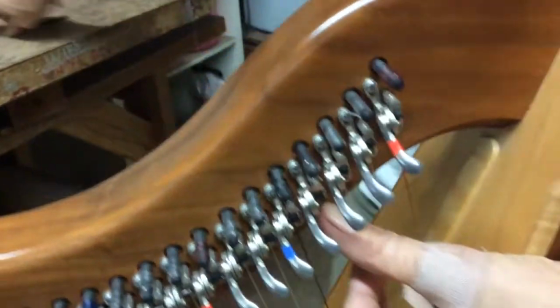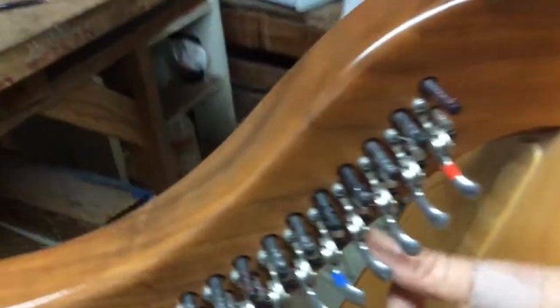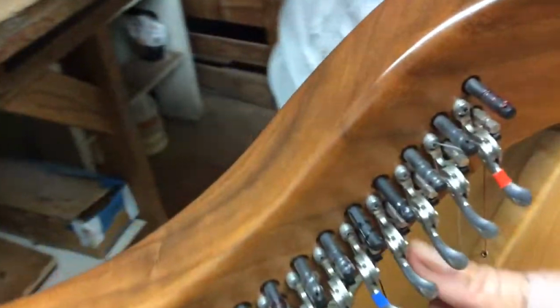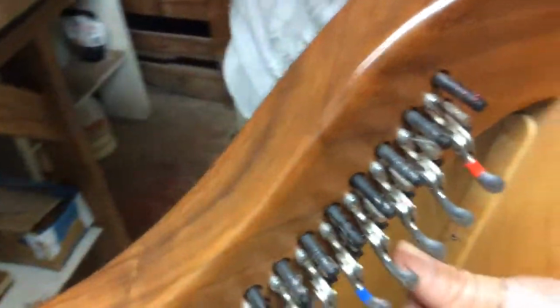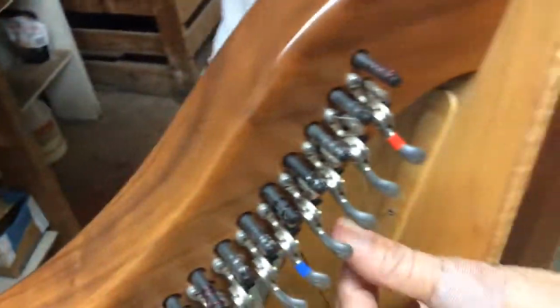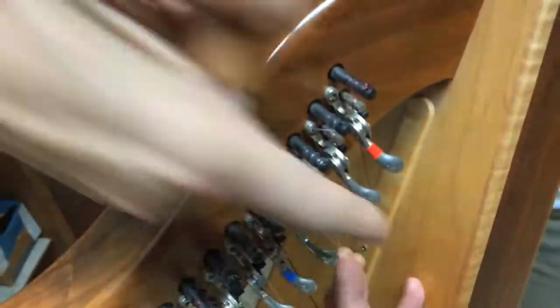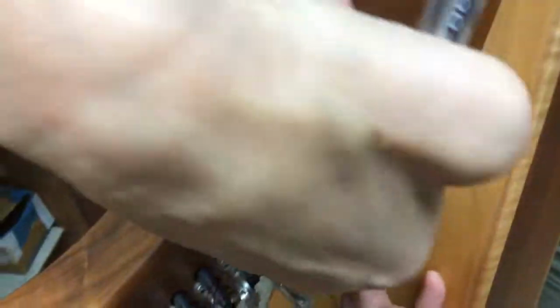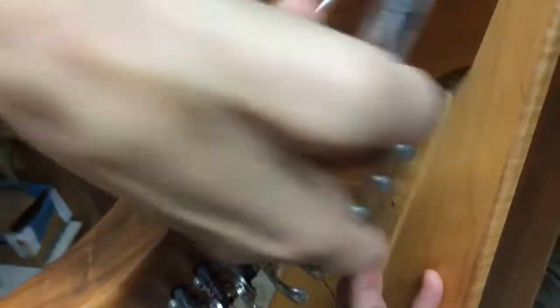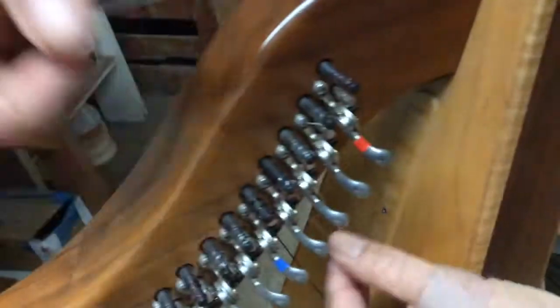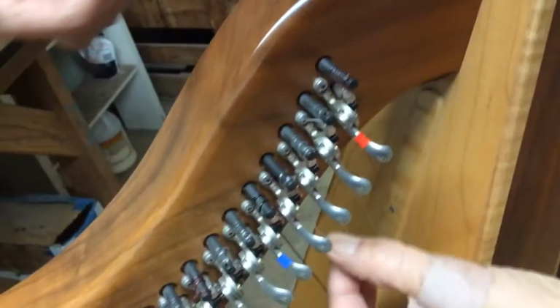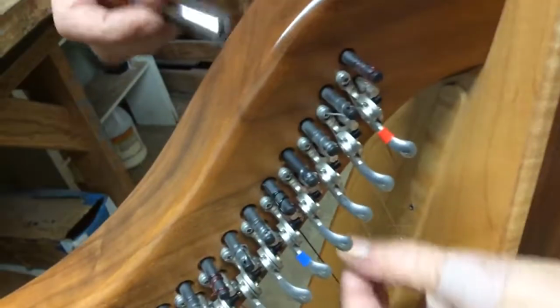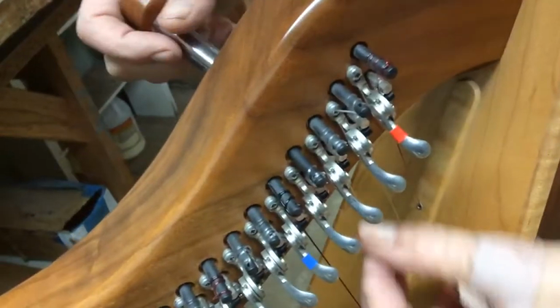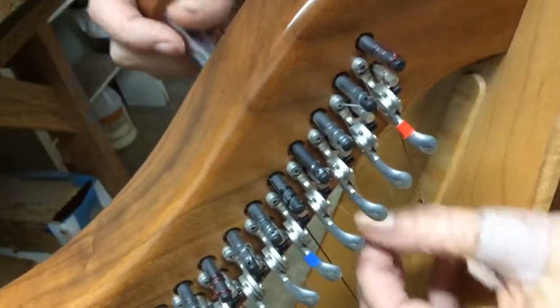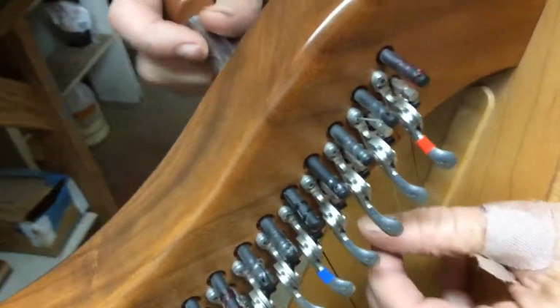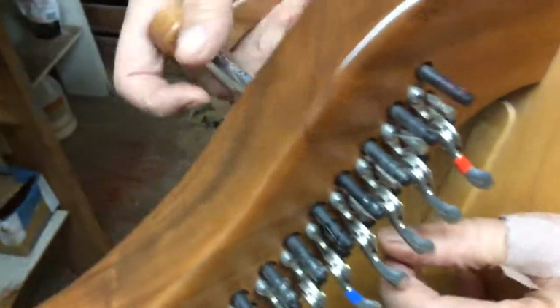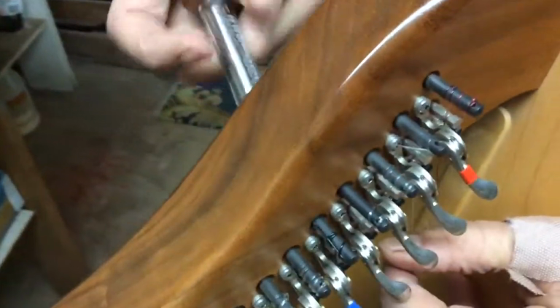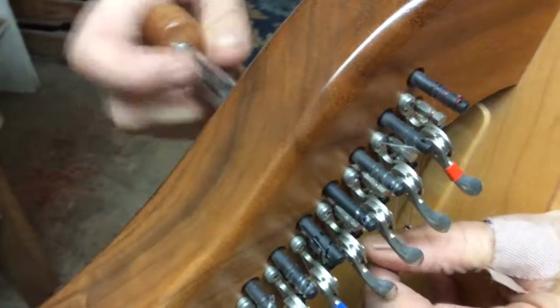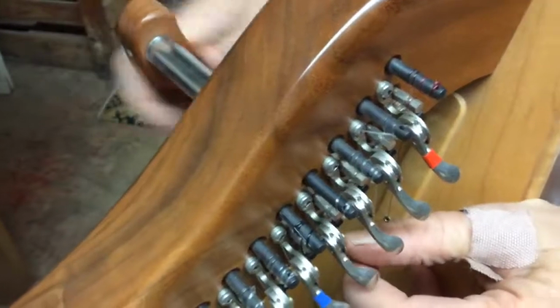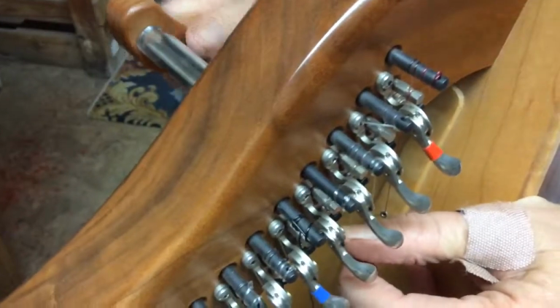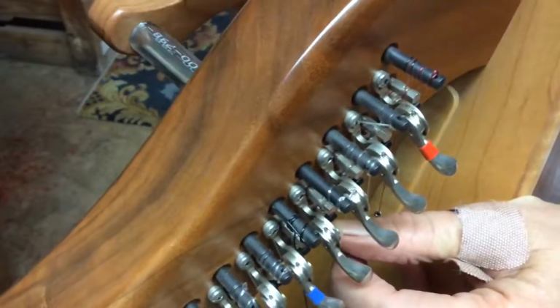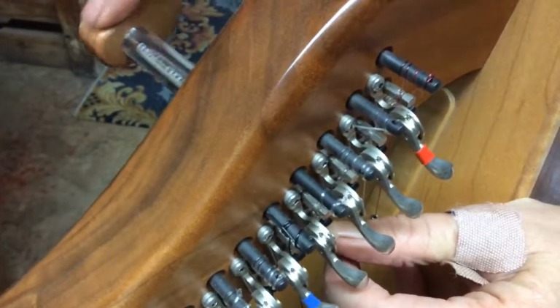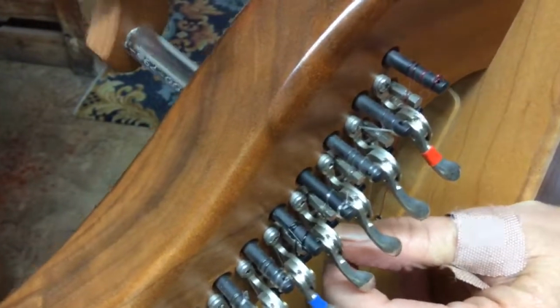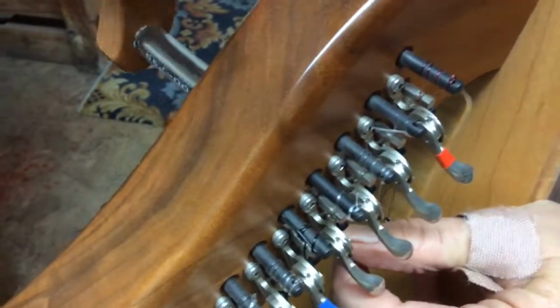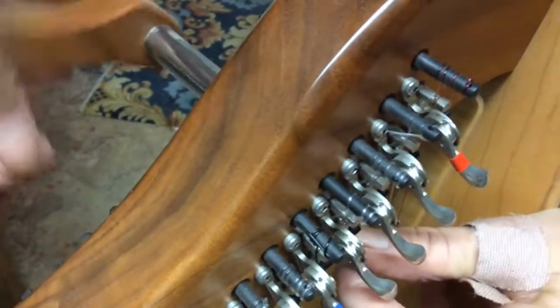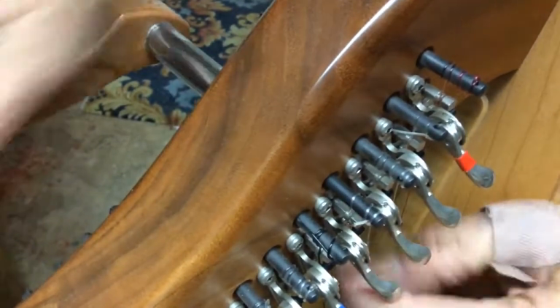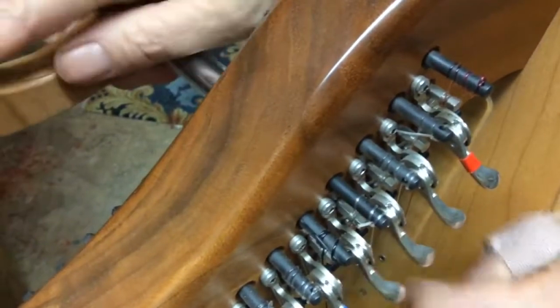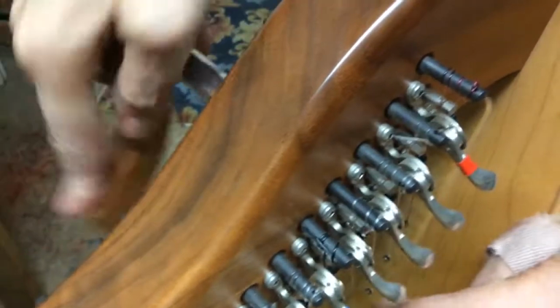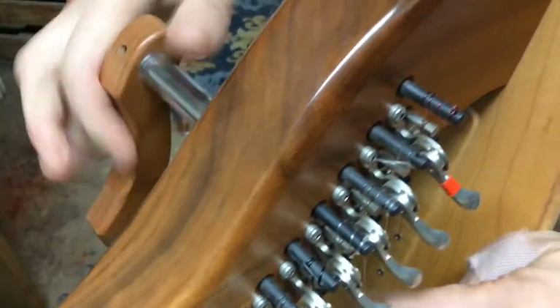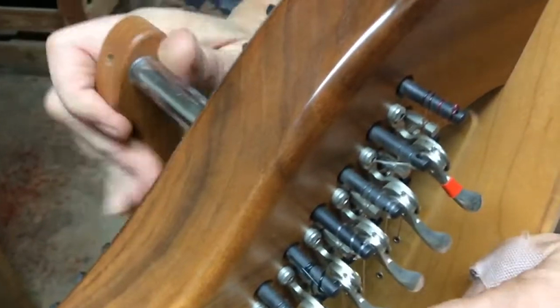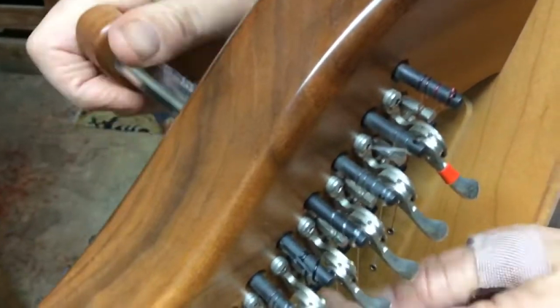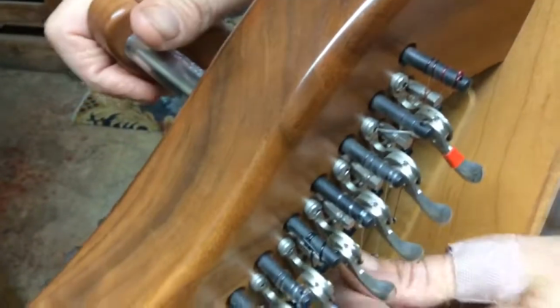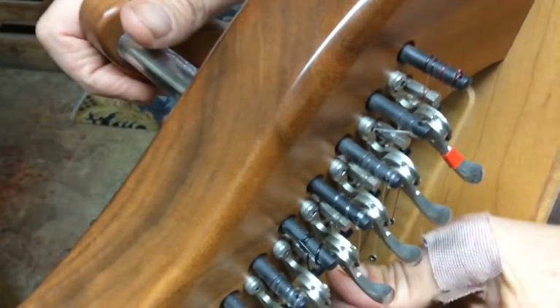I keep it taut with my left hand, keeping some pressure on it, and then I just keep winding it, and then it's done.